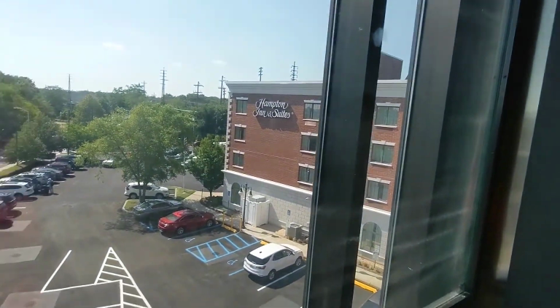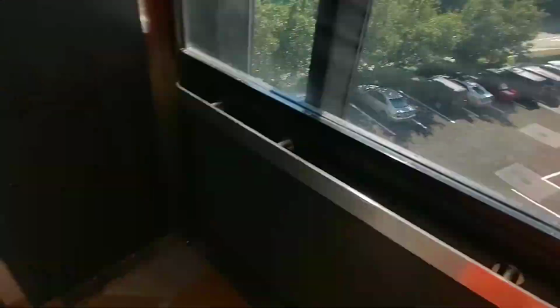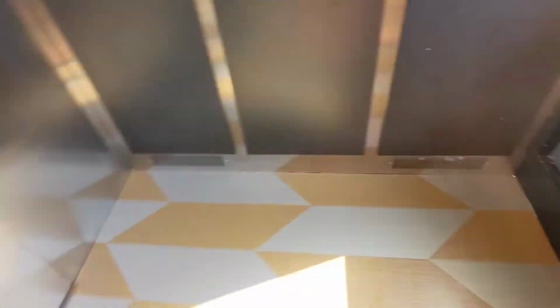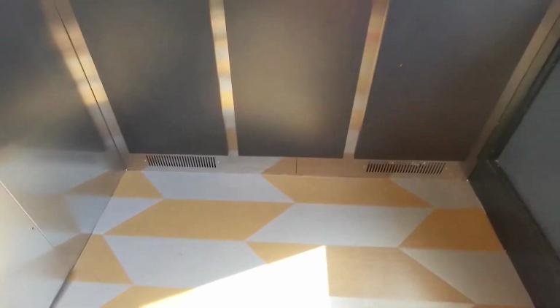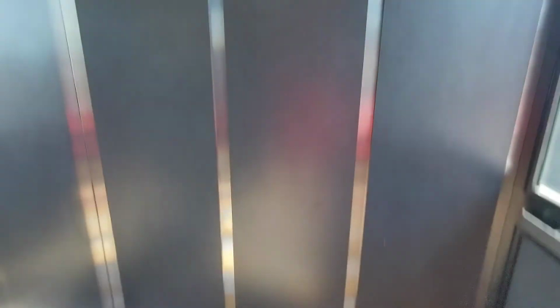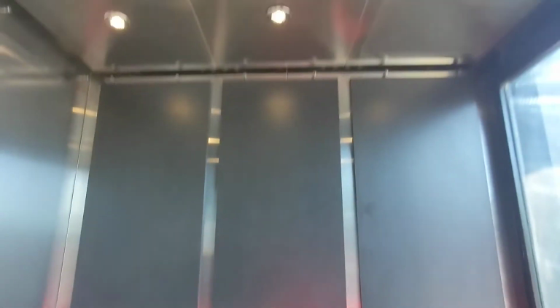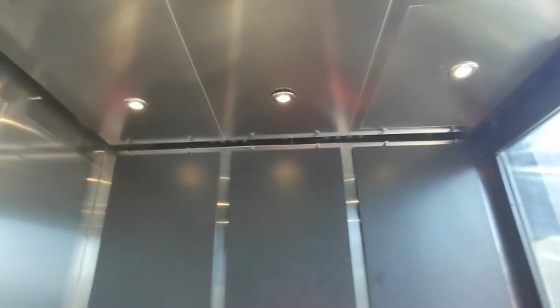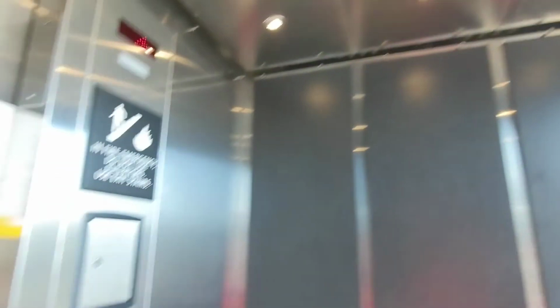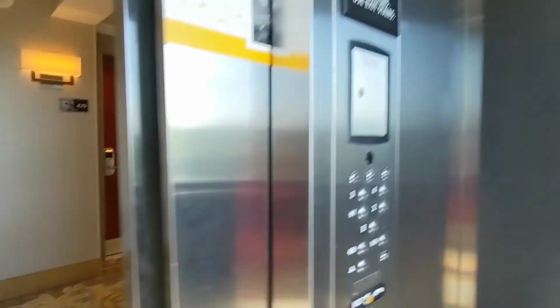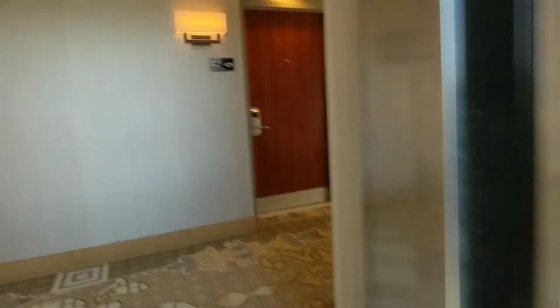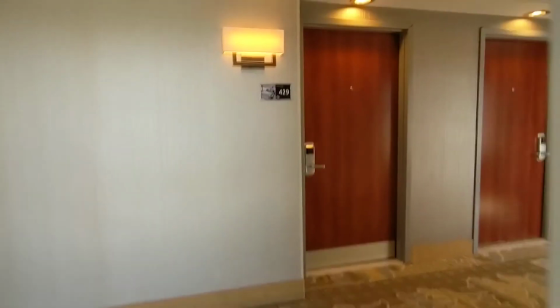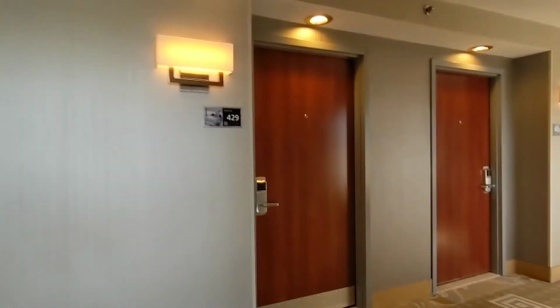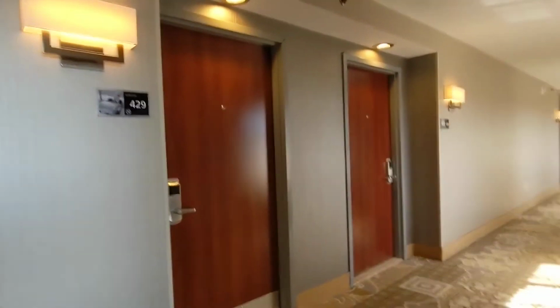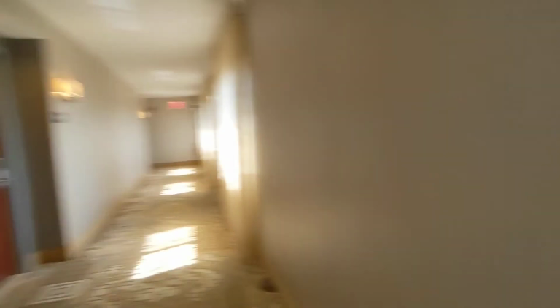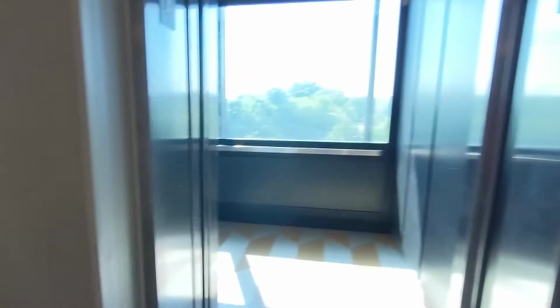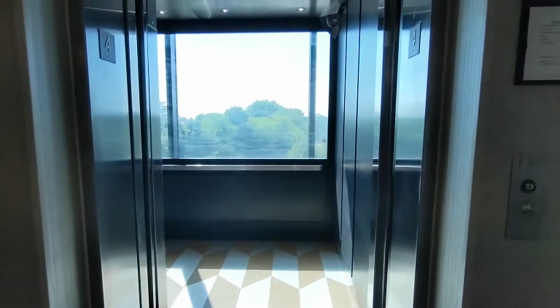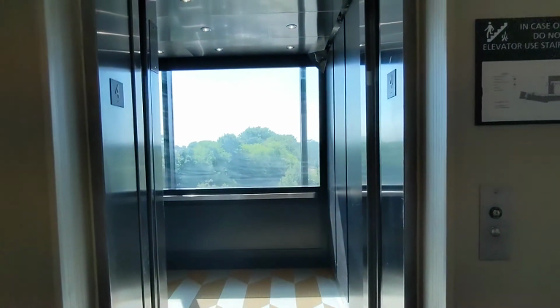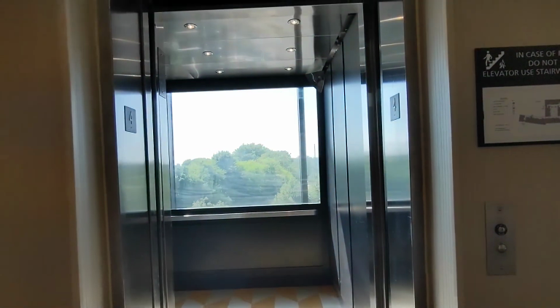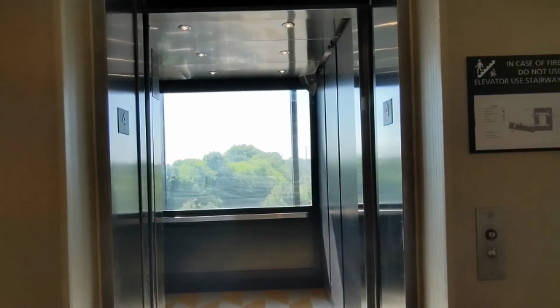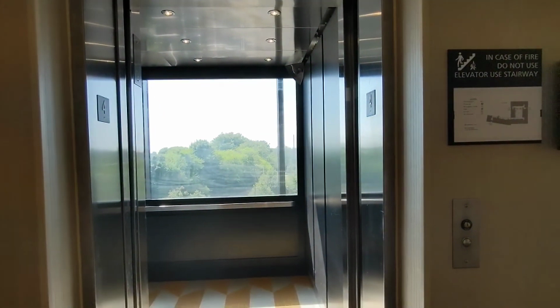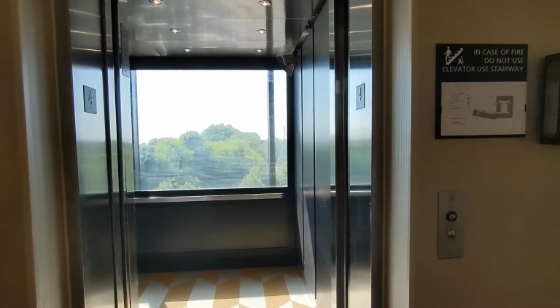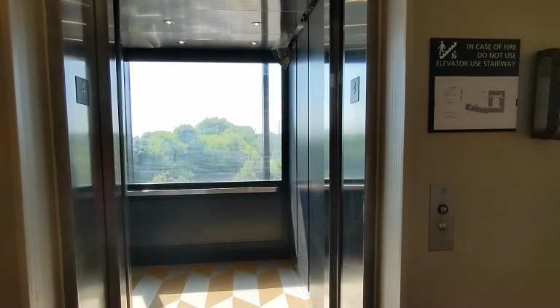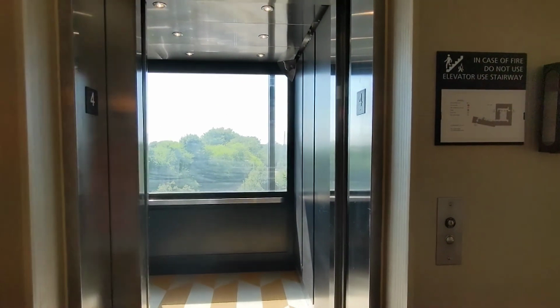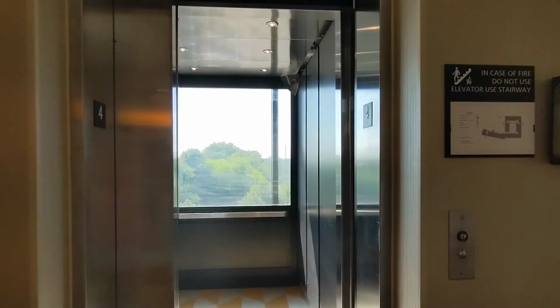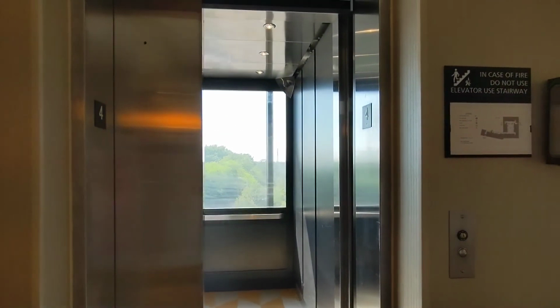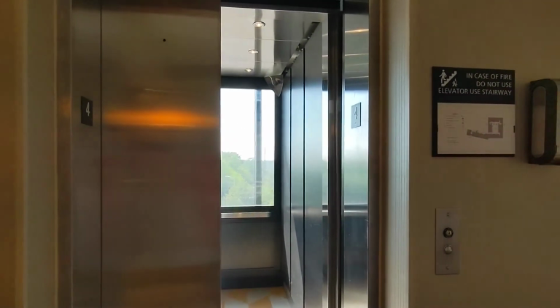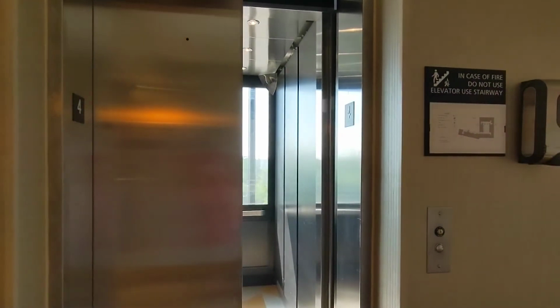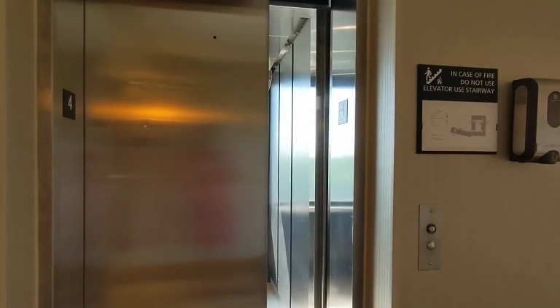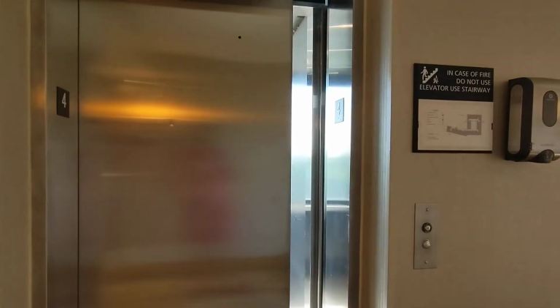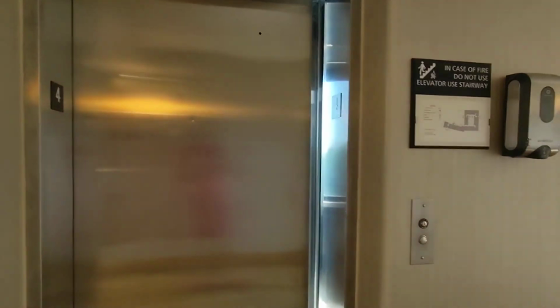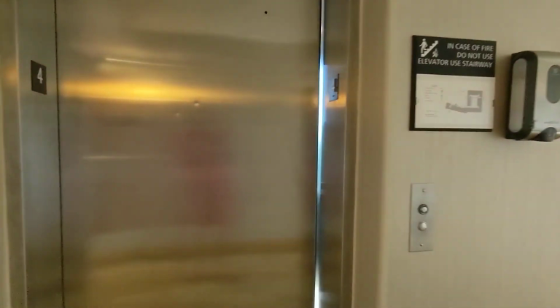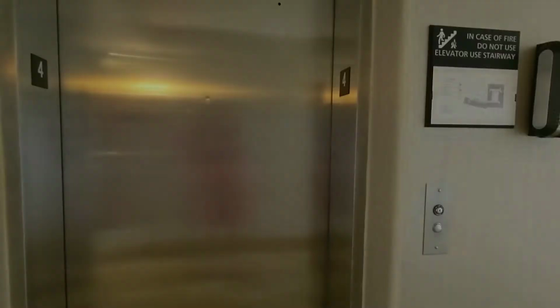This is a very nice elevator, a very nice hotel. There goes the elevator — and that'll be it.